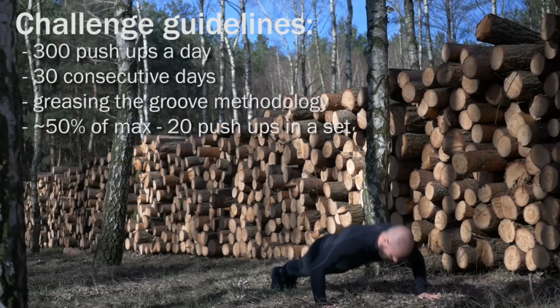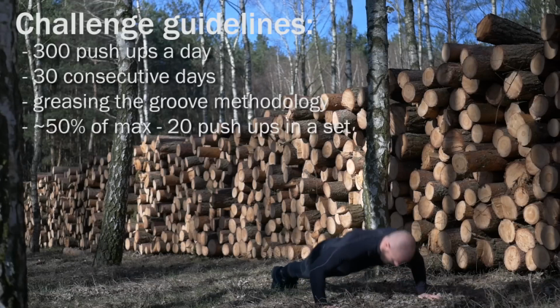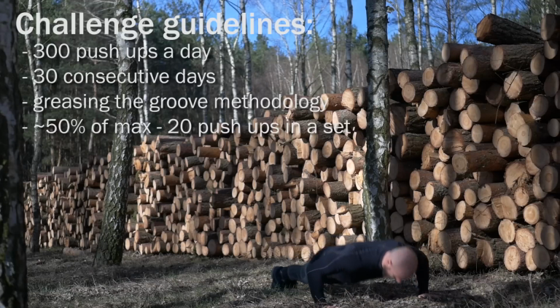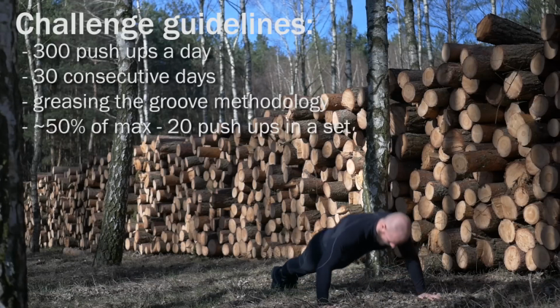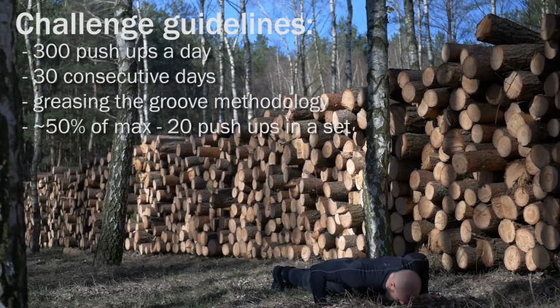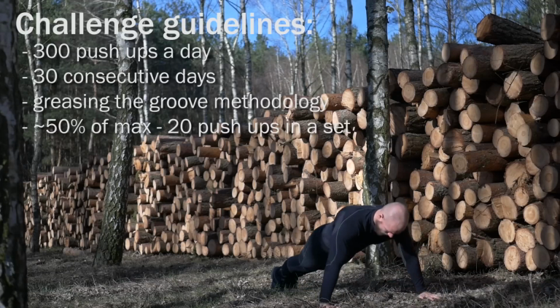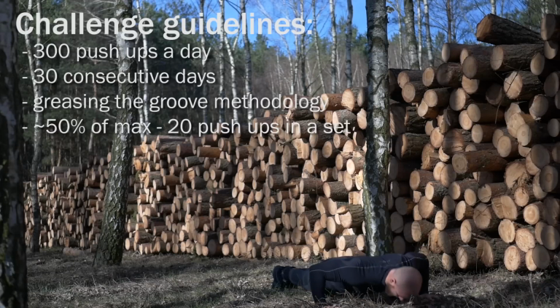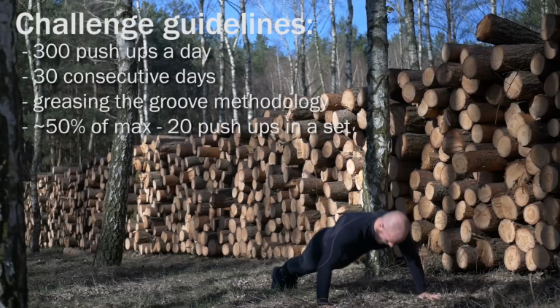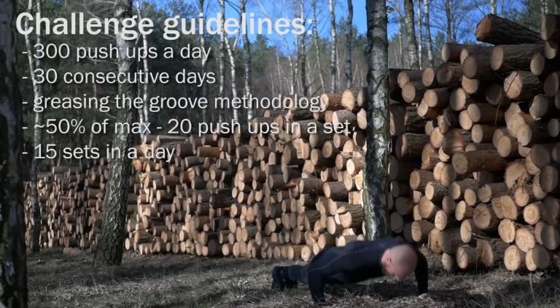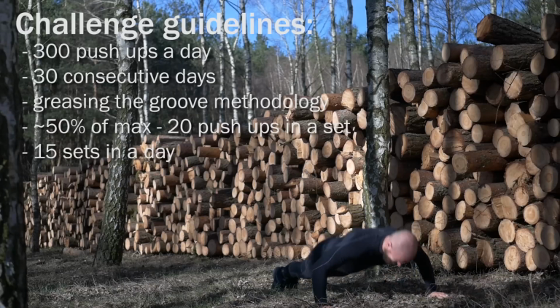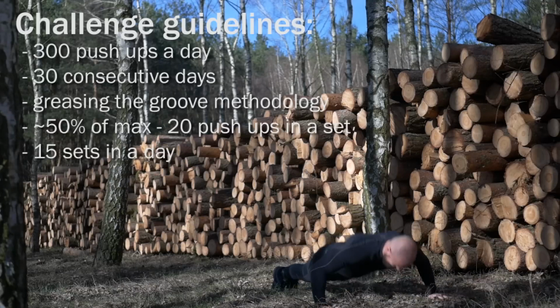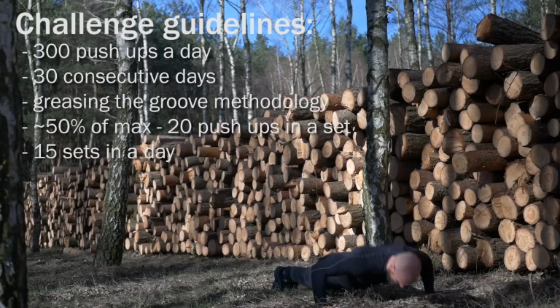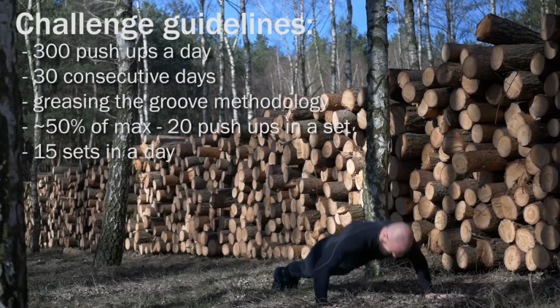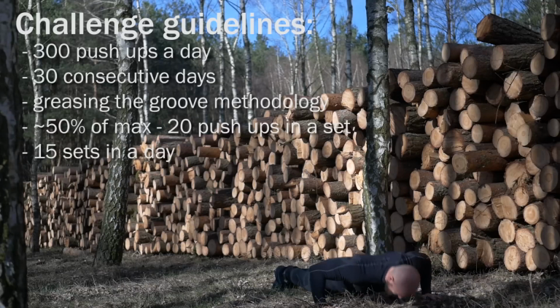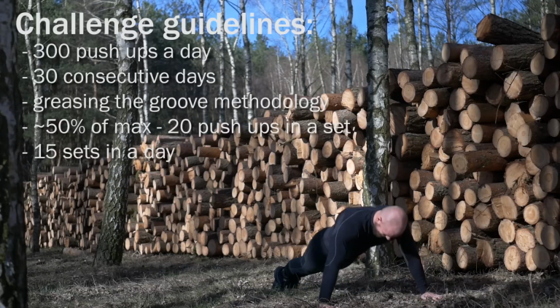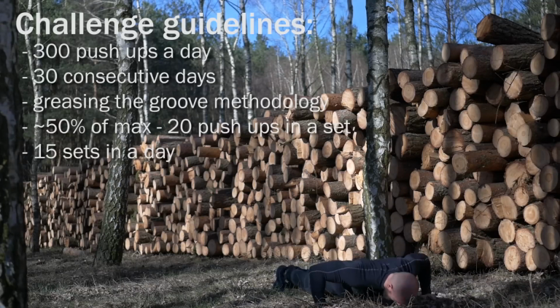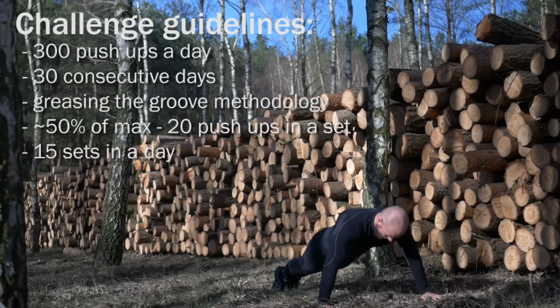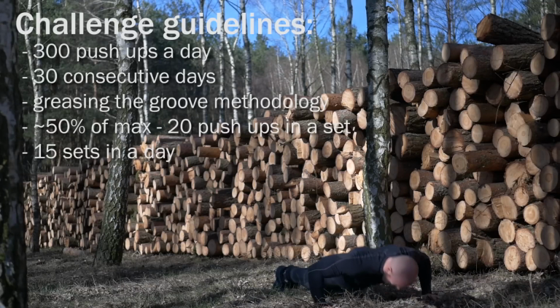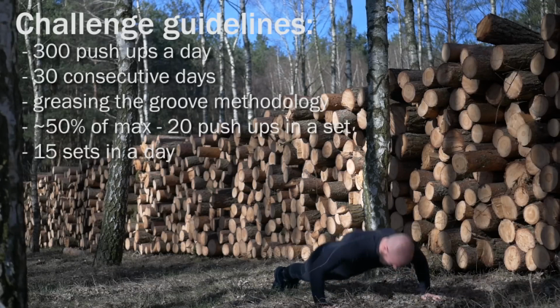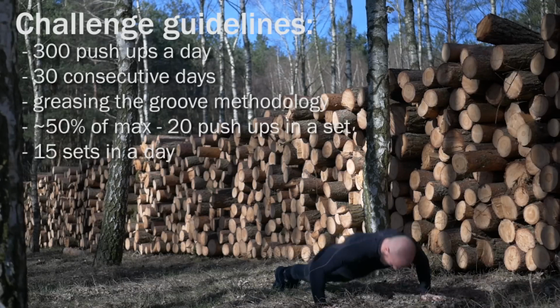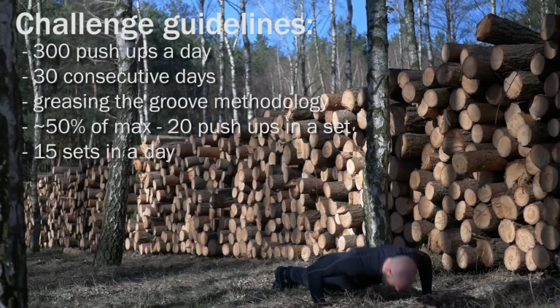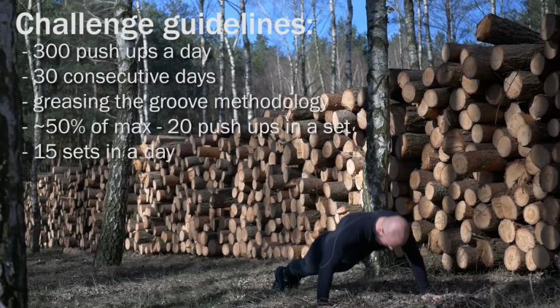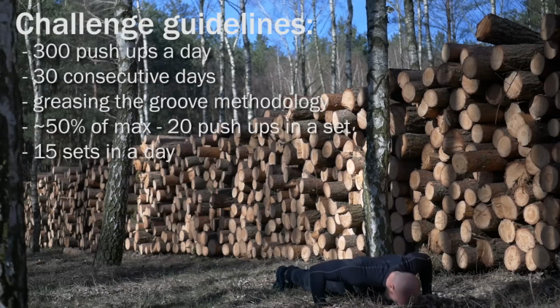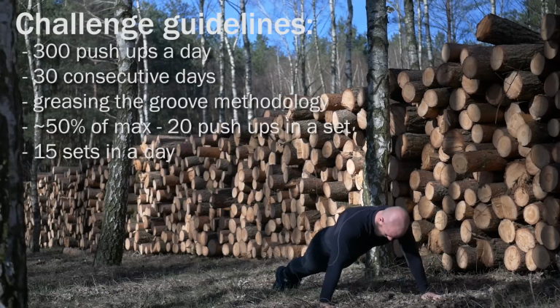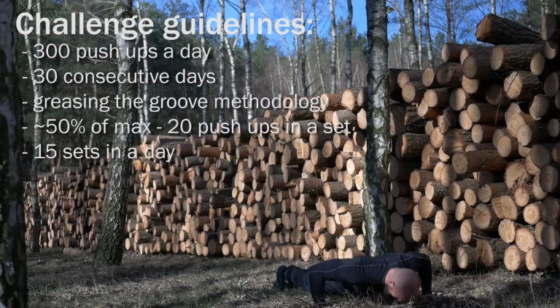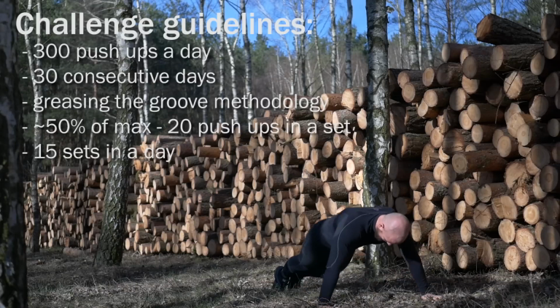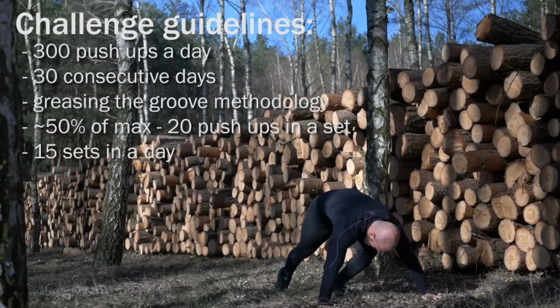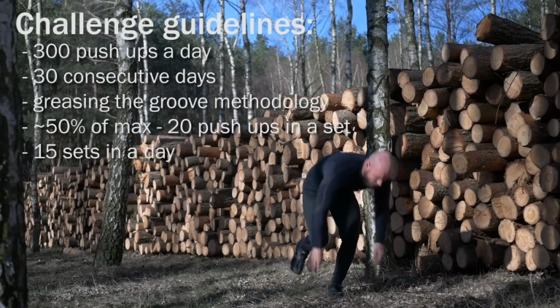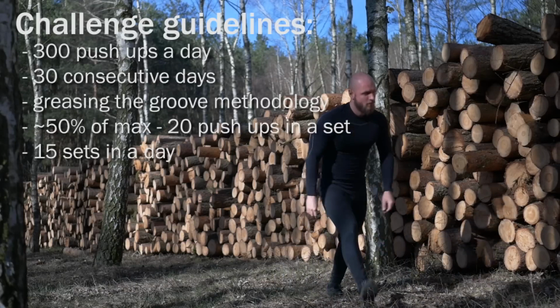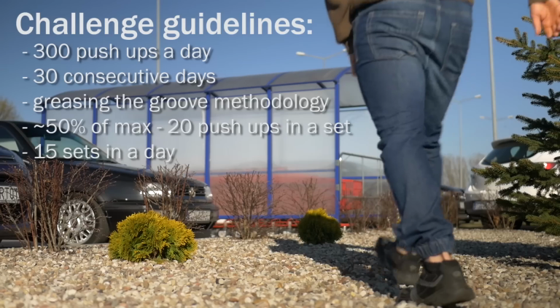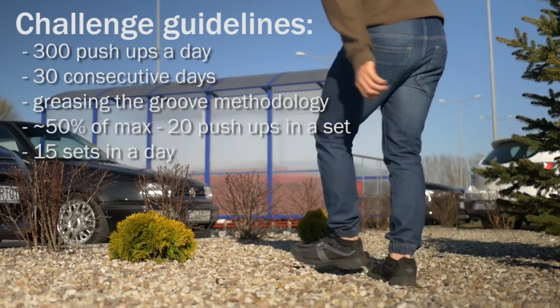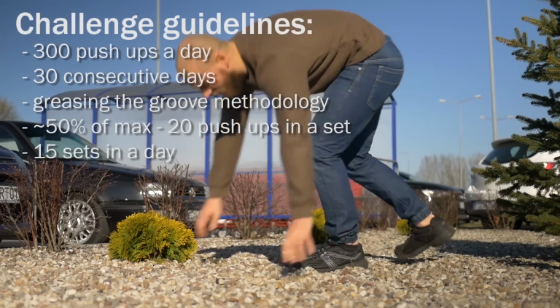To reach 300 pushups in a day I had to do 15 sets. To be as rested as possible before doing every one of them, I wanted to disperse them evenly throughout the day — so basically that meant doing one set every hour, as I sleep 8 hours on average.